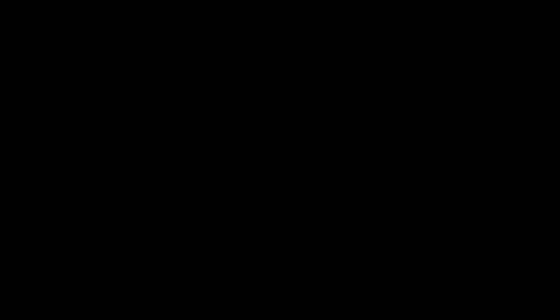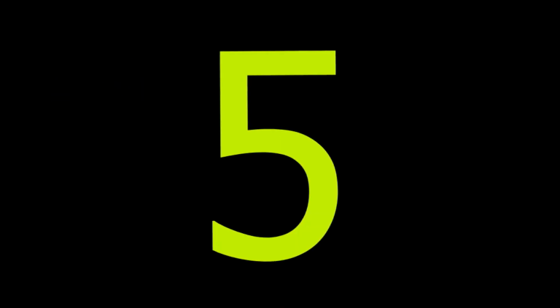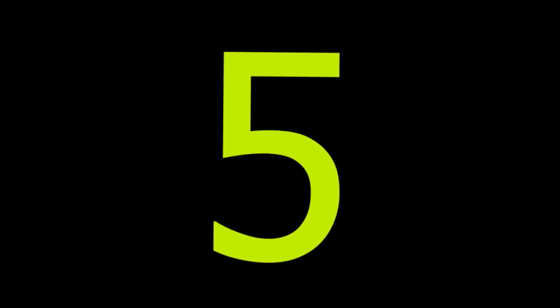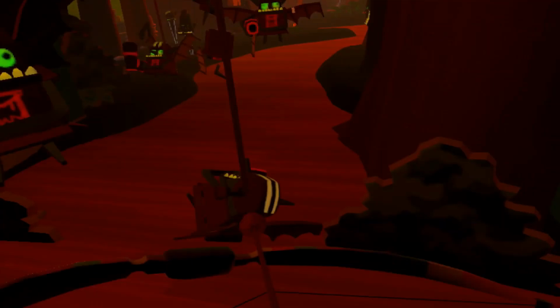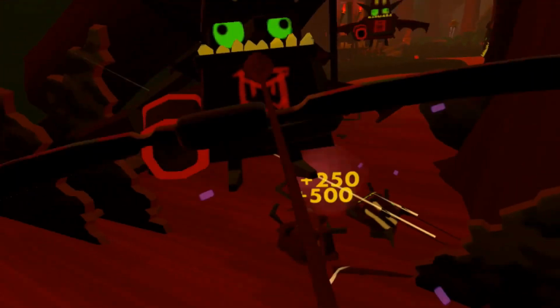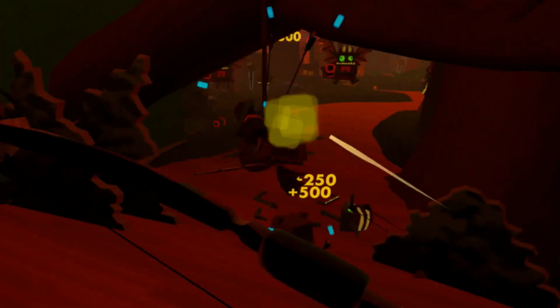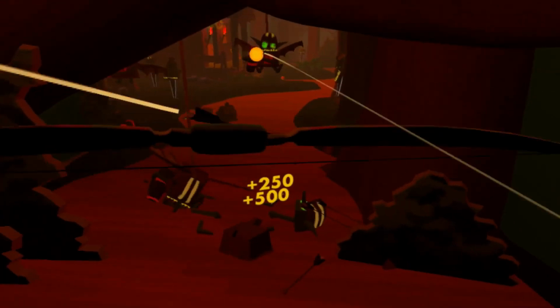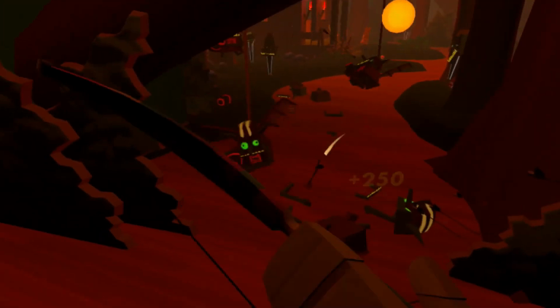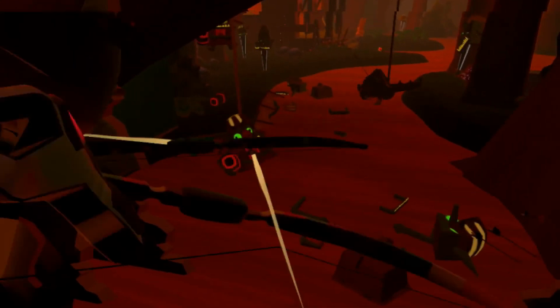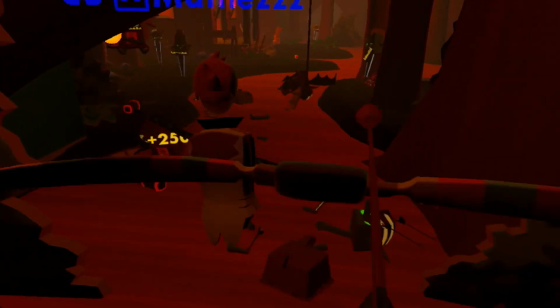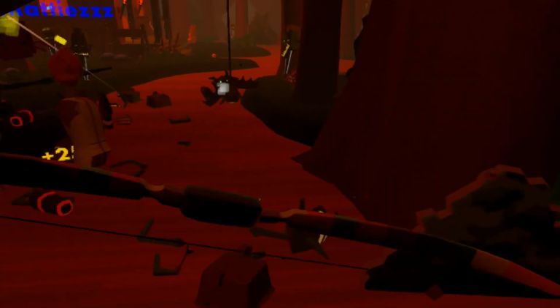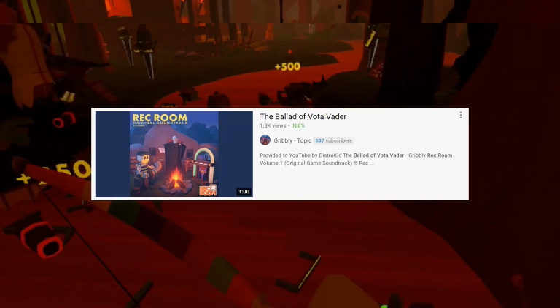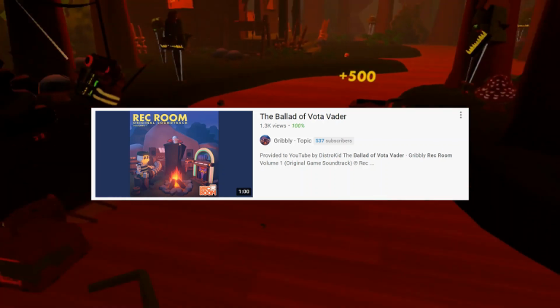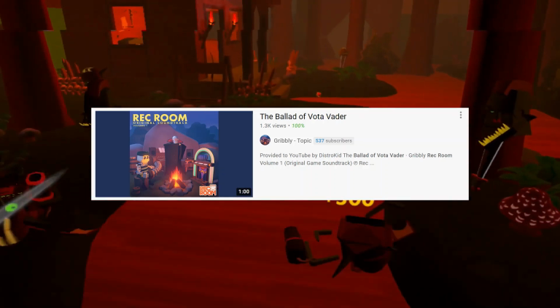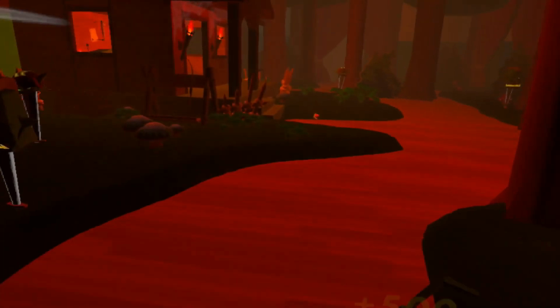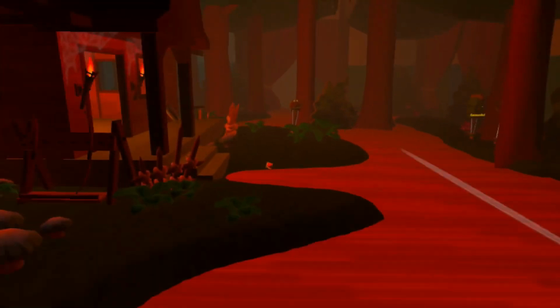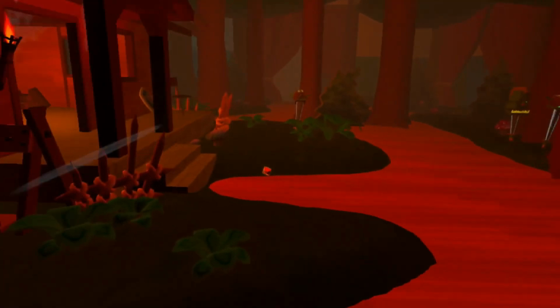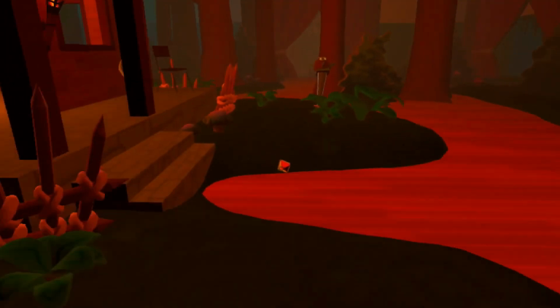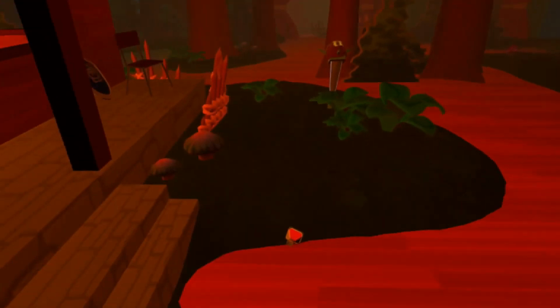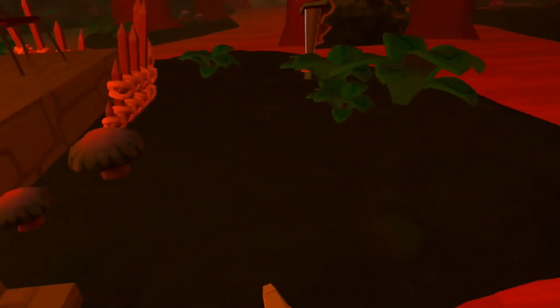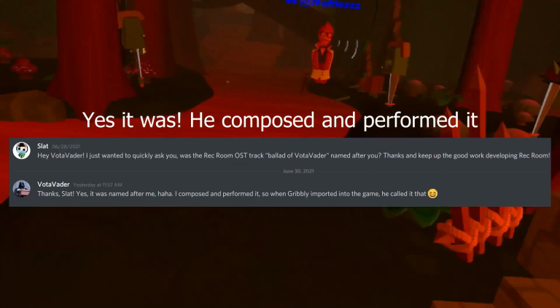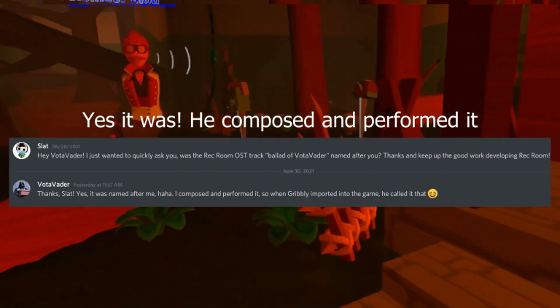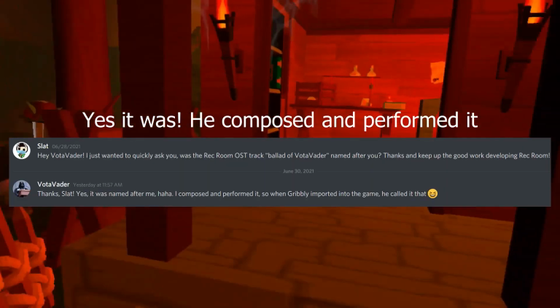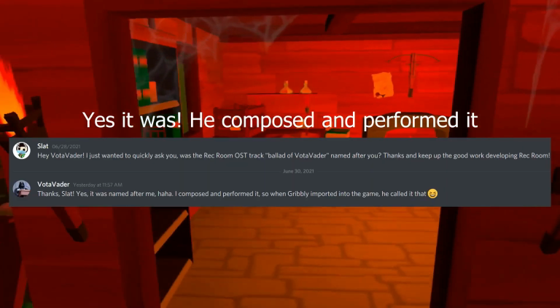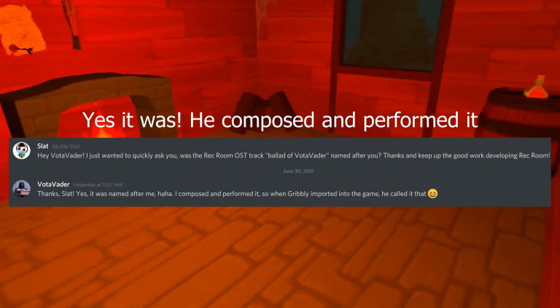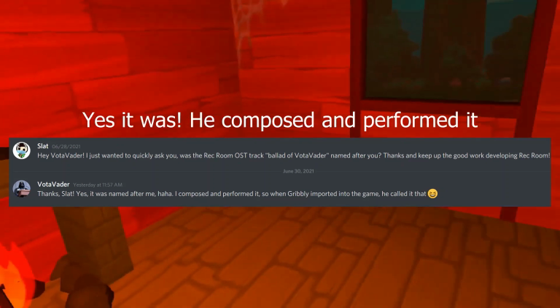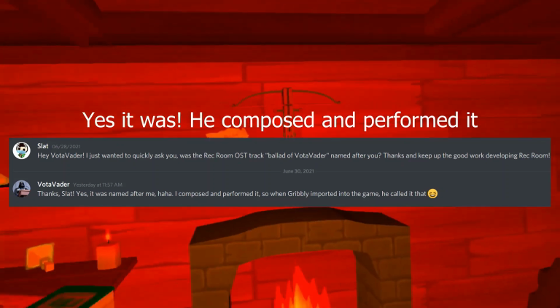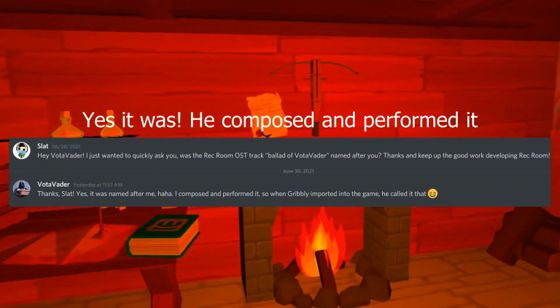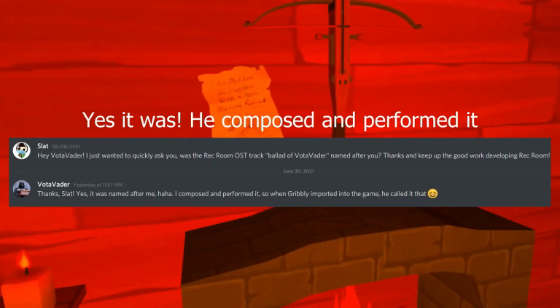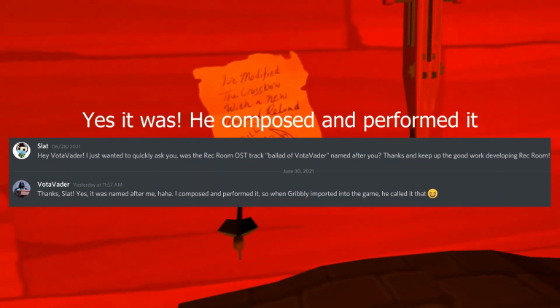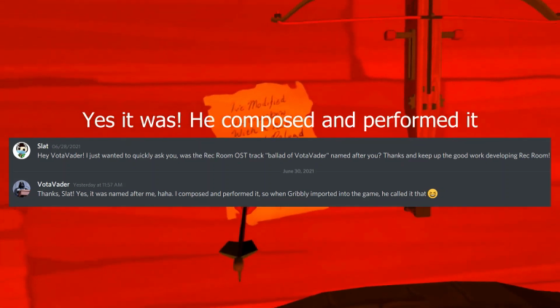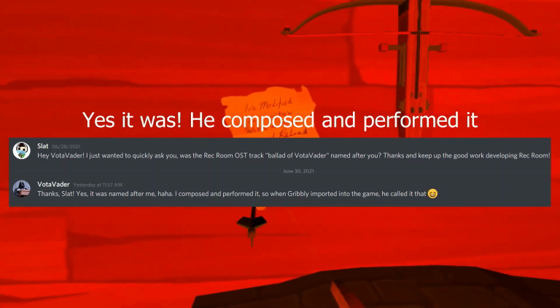Number 5. Speaking of Crimson Cauldron, one of the original soundtracks, Balada Vodavator, was actually named after one of the devs. I would only assume it was Vodavator himself that made the soundtrack, or maybe it was simply named after him.